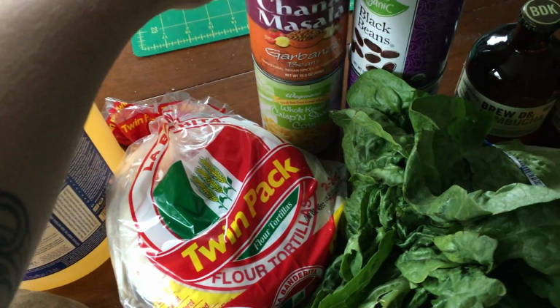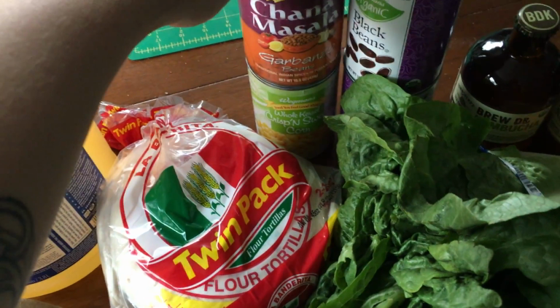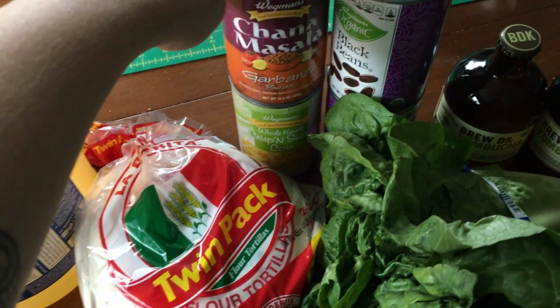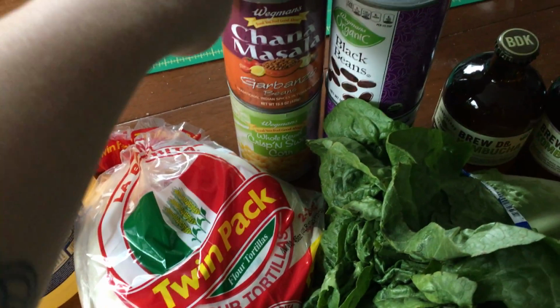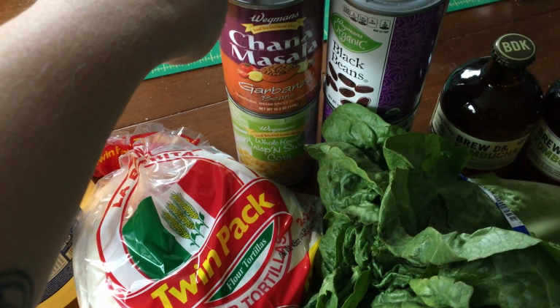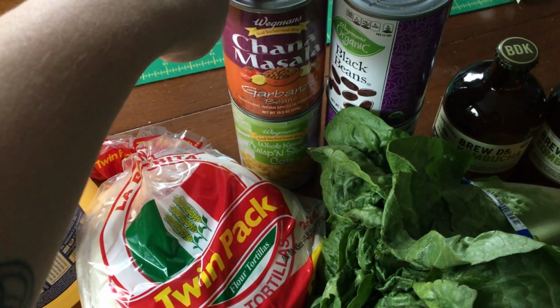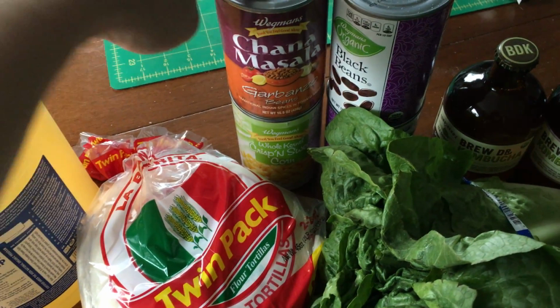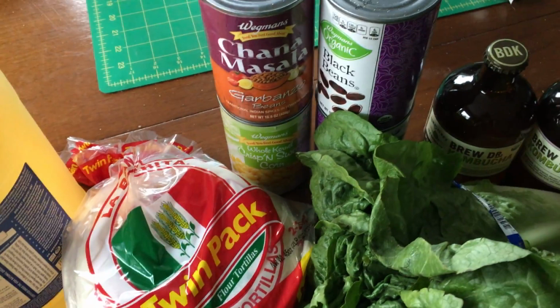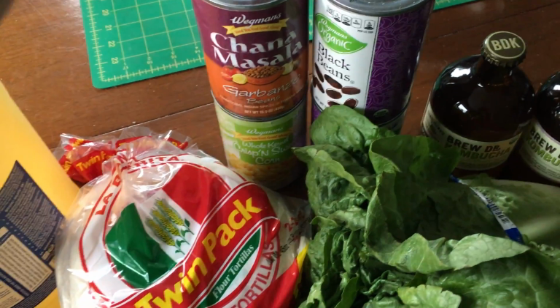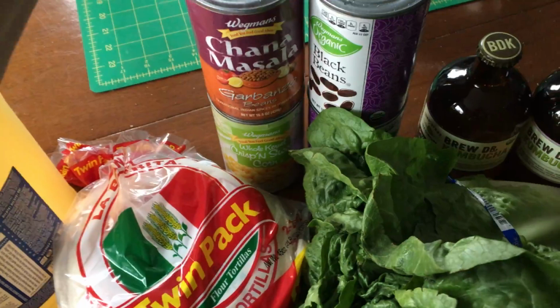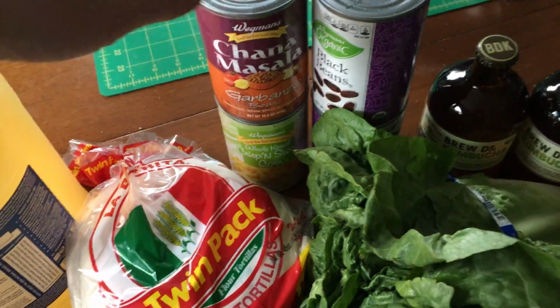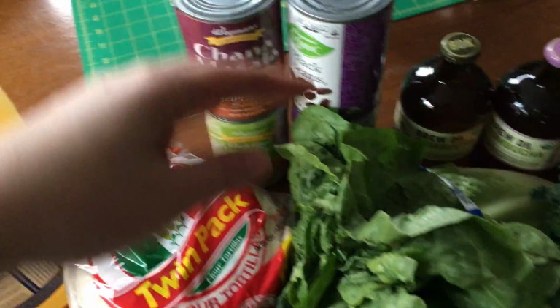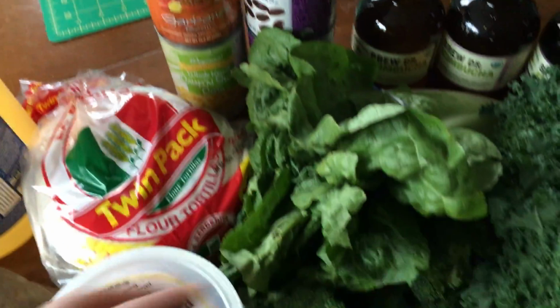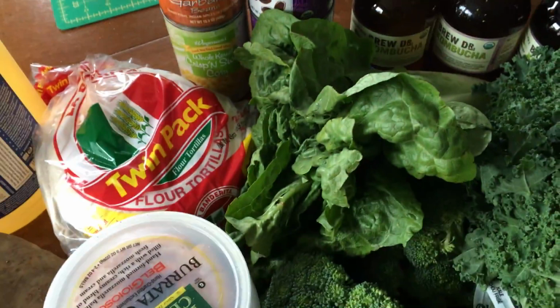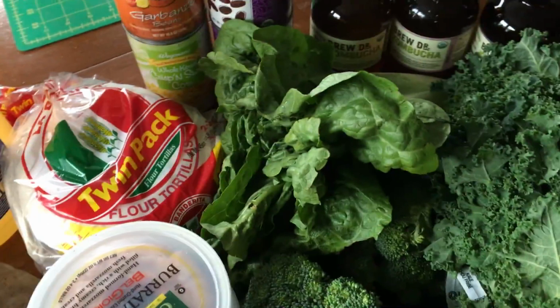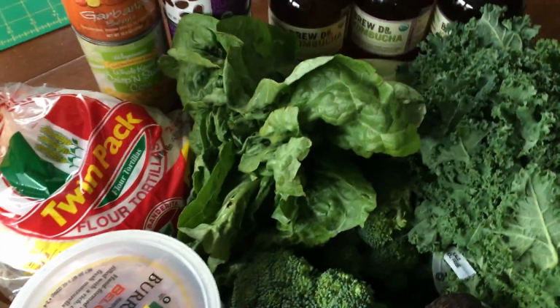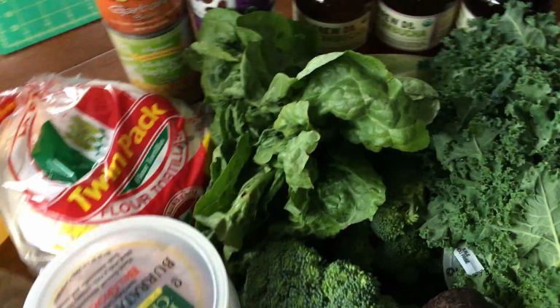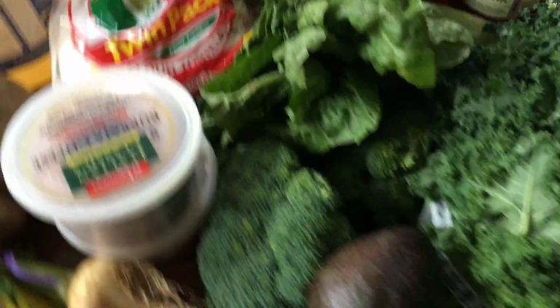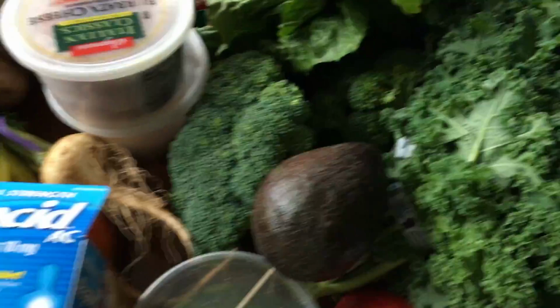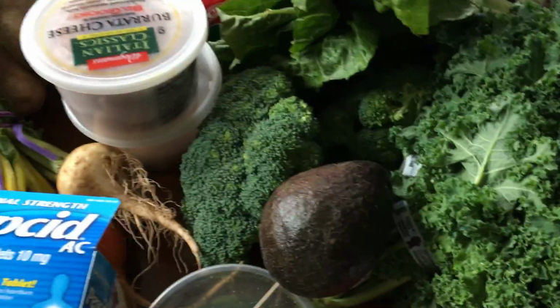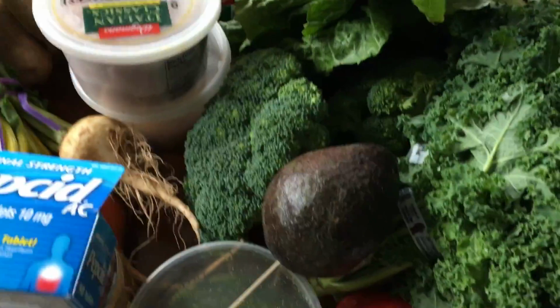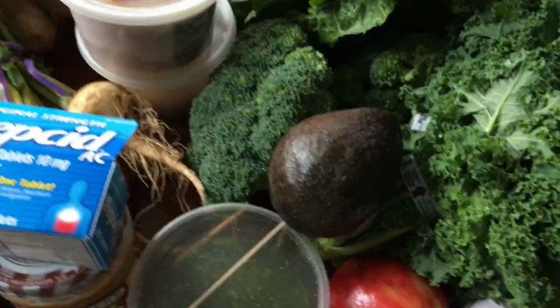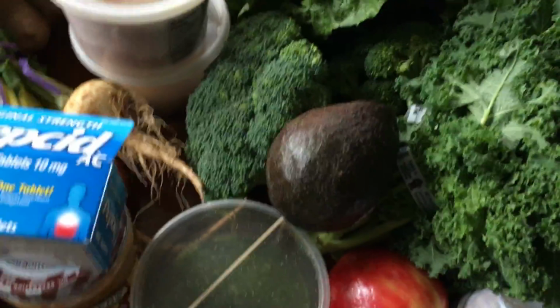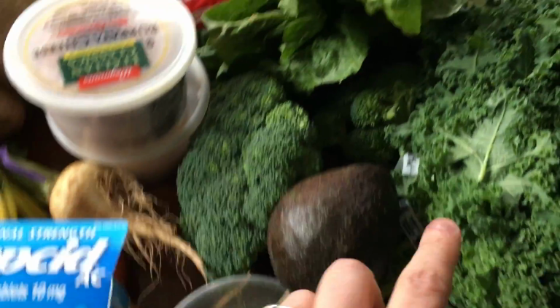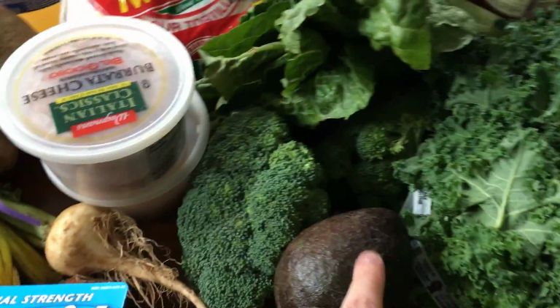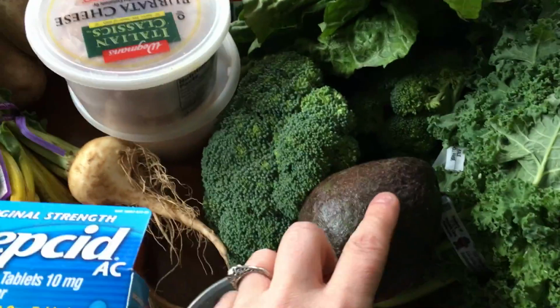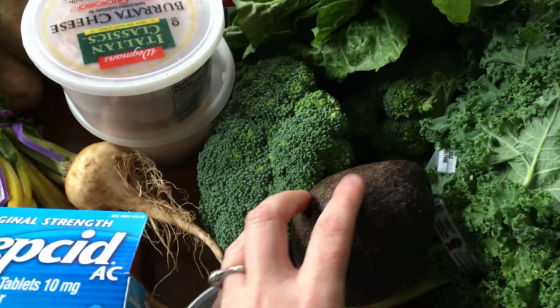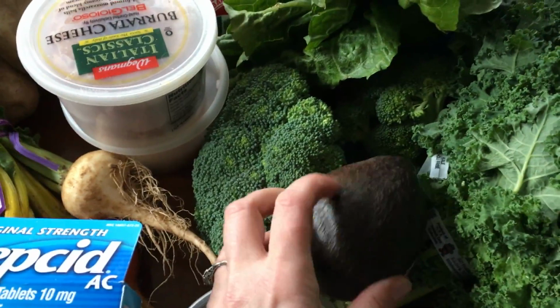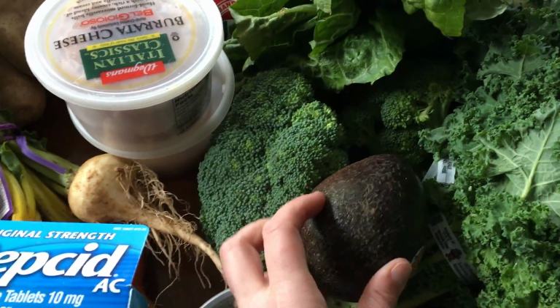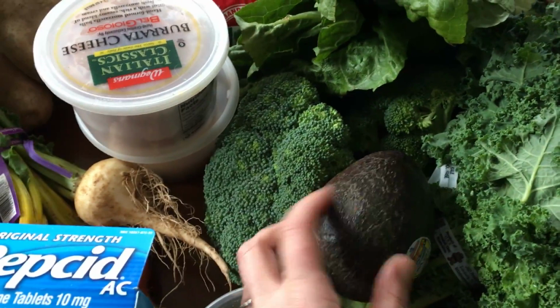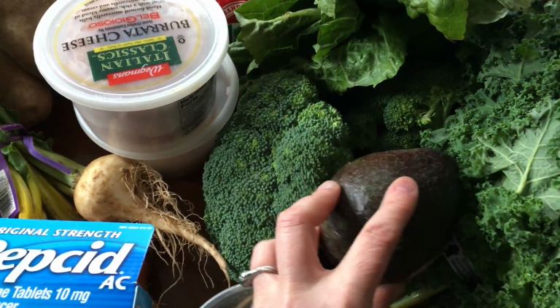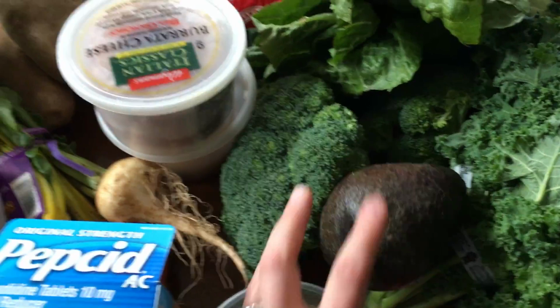This I never tried before but it looks kind of good. And some beans, and some staples, and organic lettuce, broccoli, and avocado, which I don't usually buy but I was kind of just in the mood for.